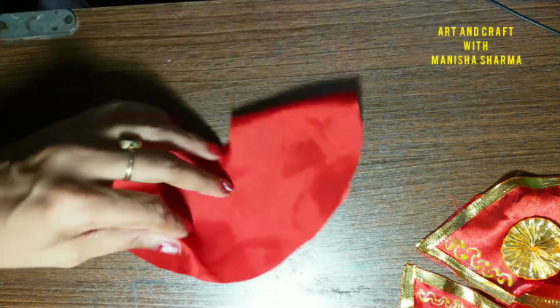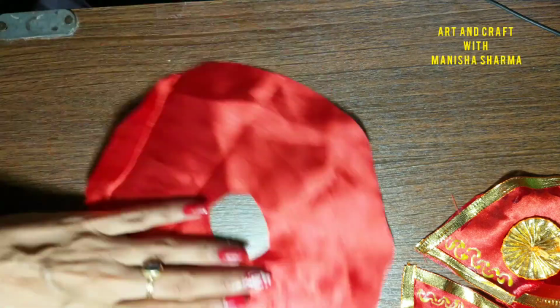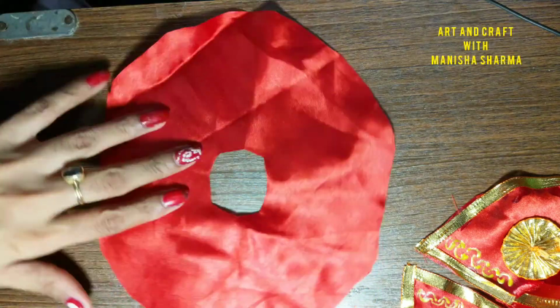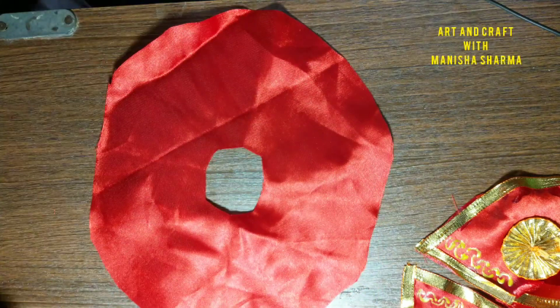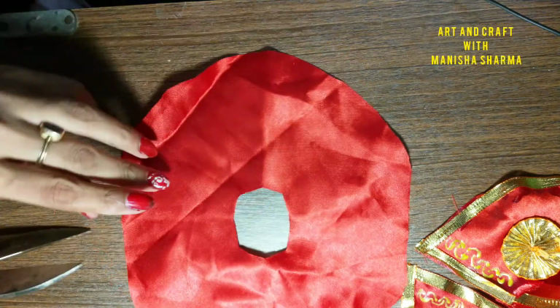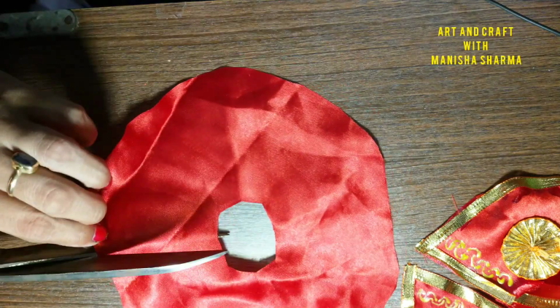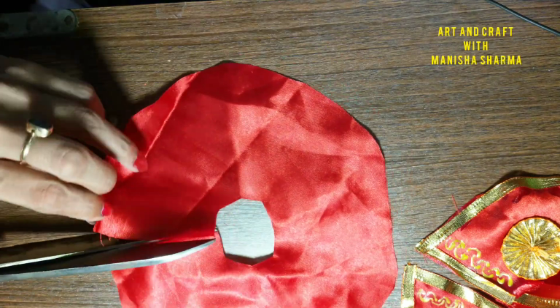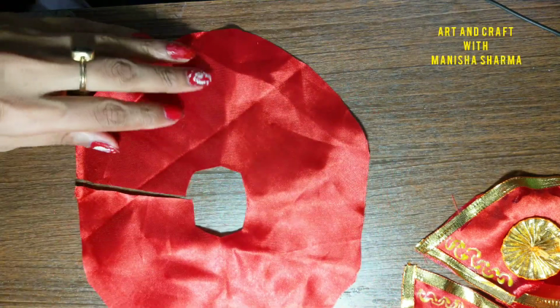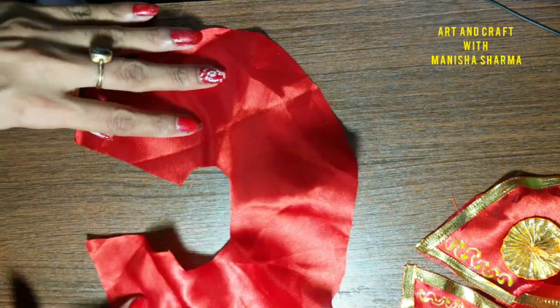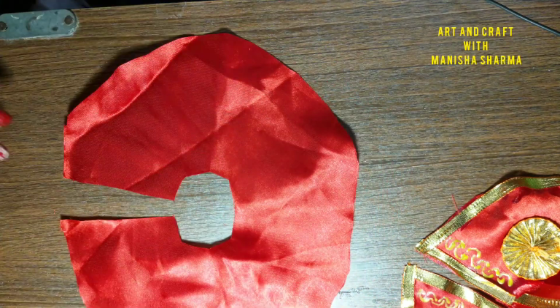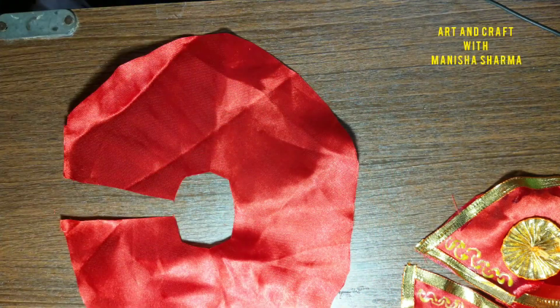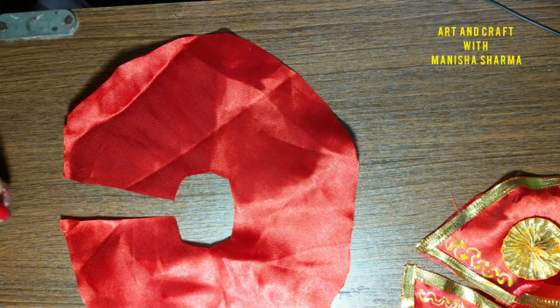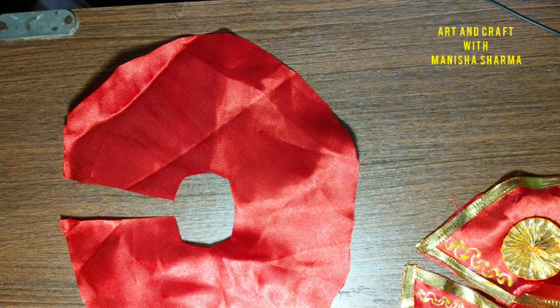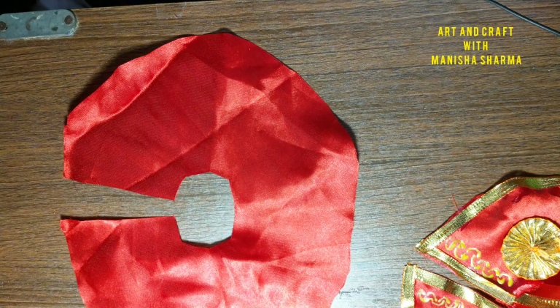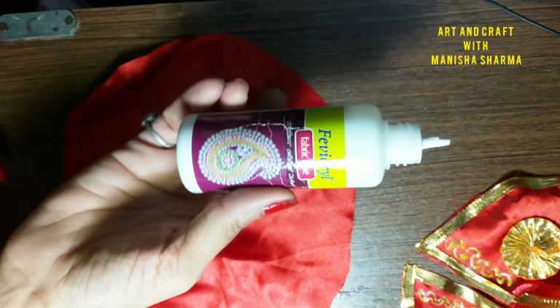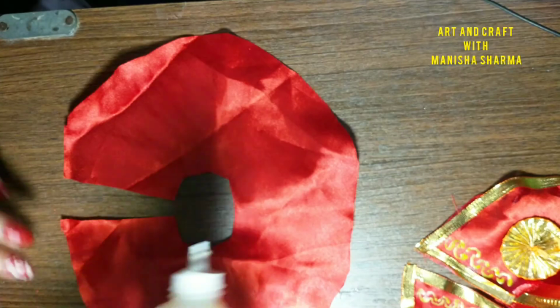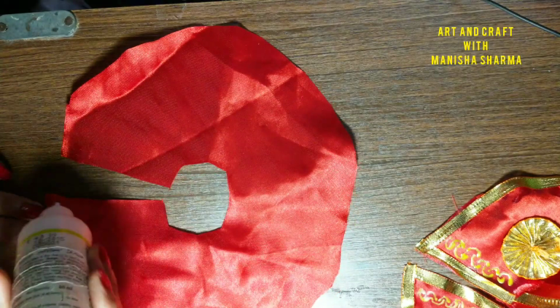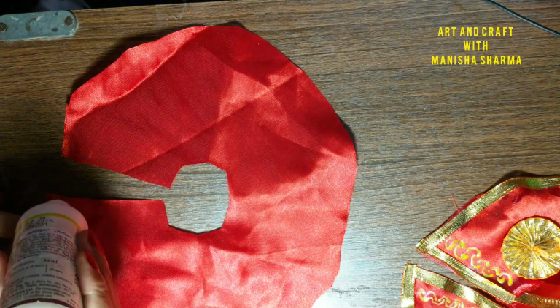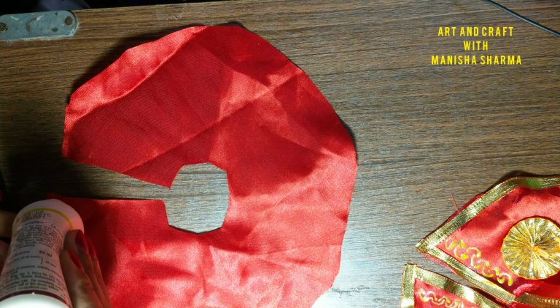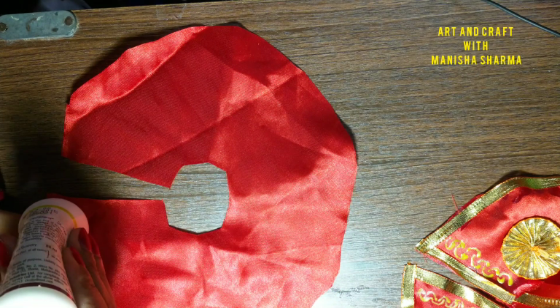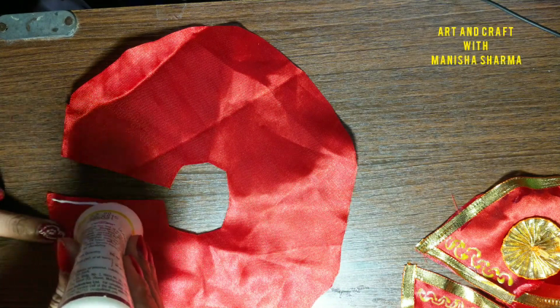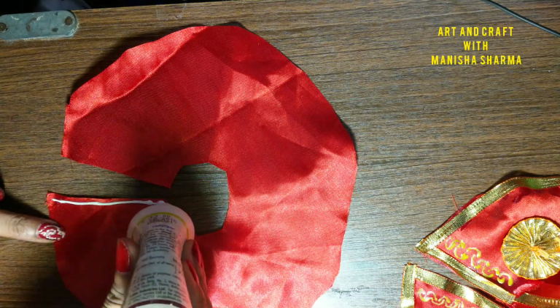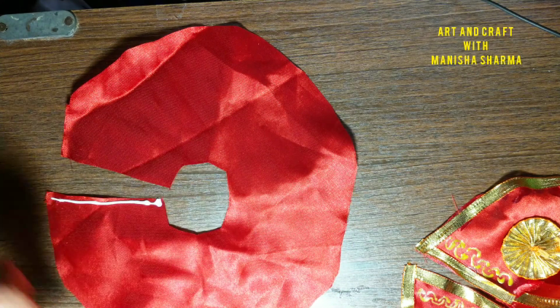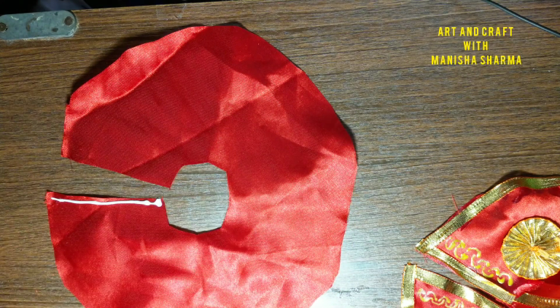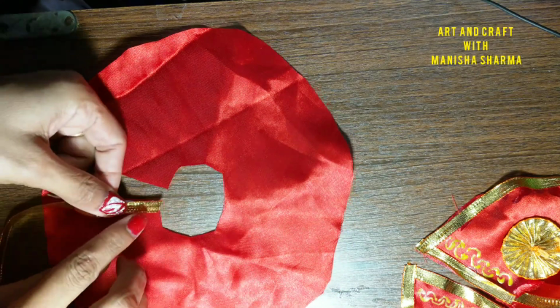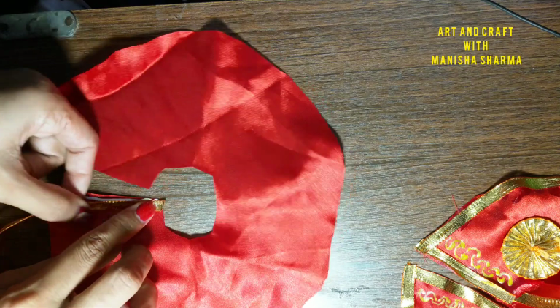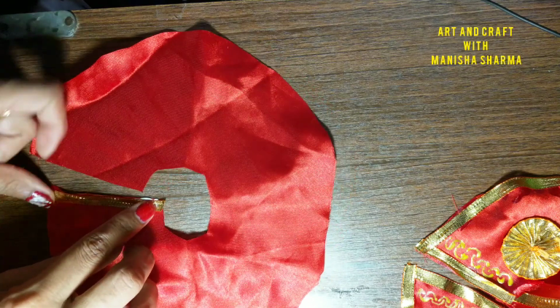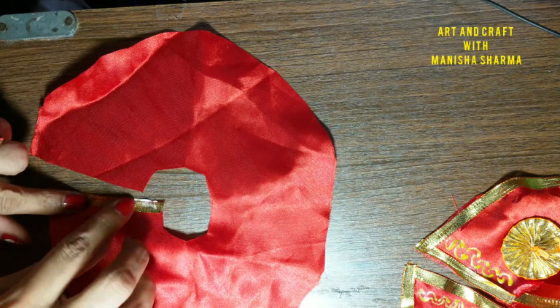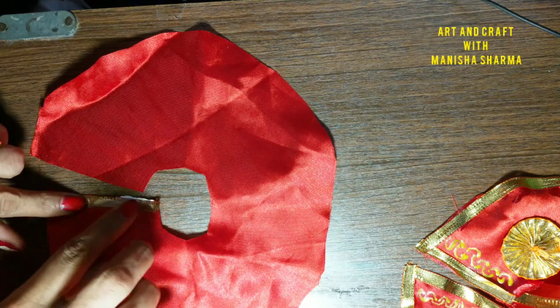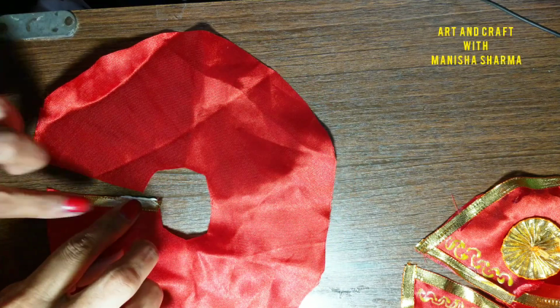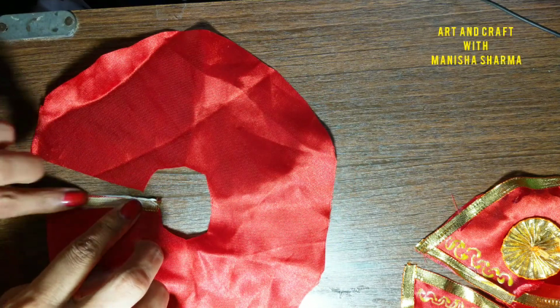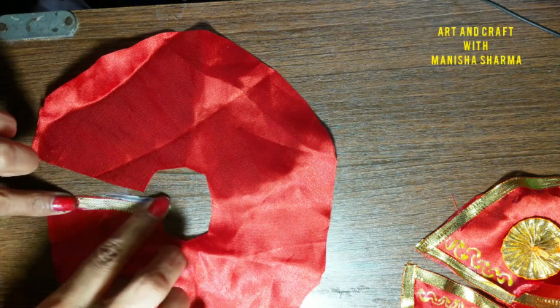I am cutting it in a circular shape — the center circle has been separated out. Now the cut has to be done, and use the fabric glue so that it sticks permanently. I will use gota lace to cover it on the border.